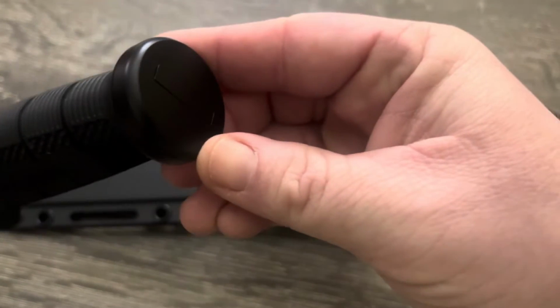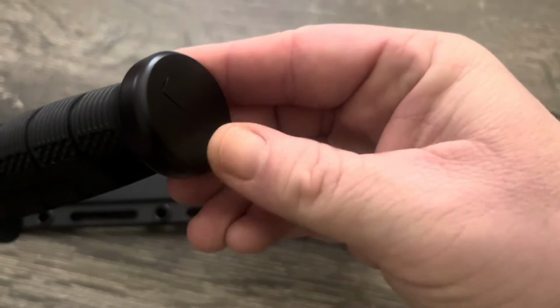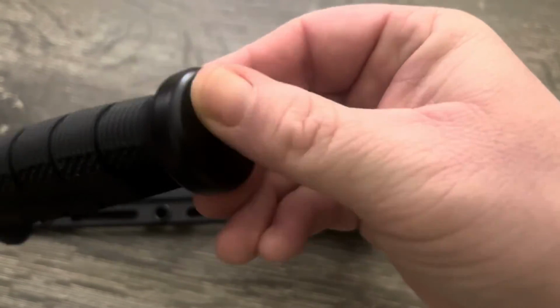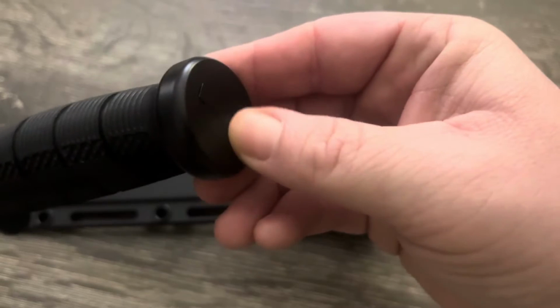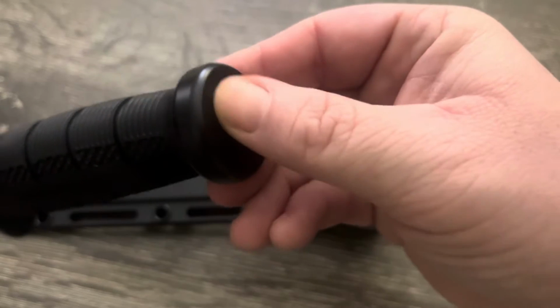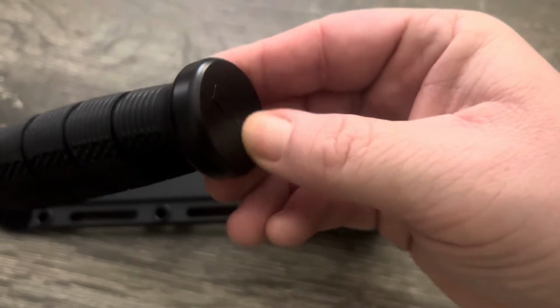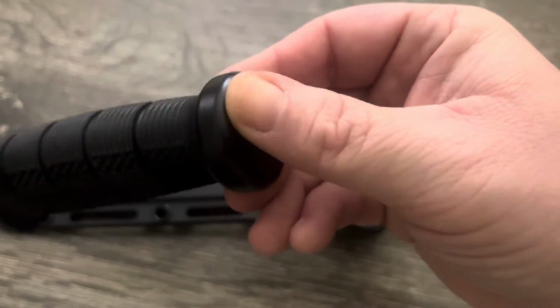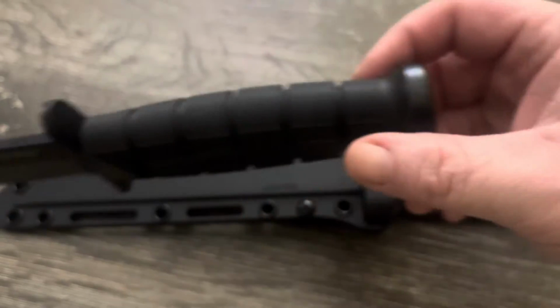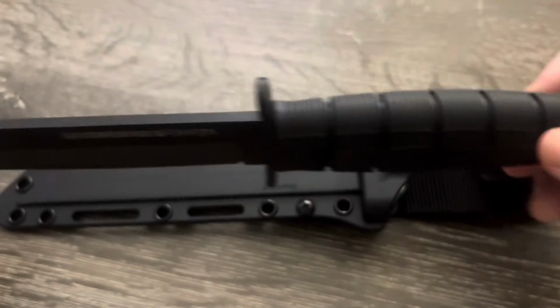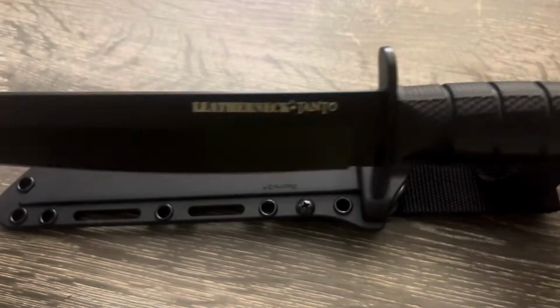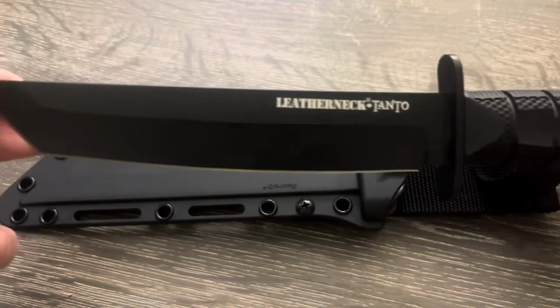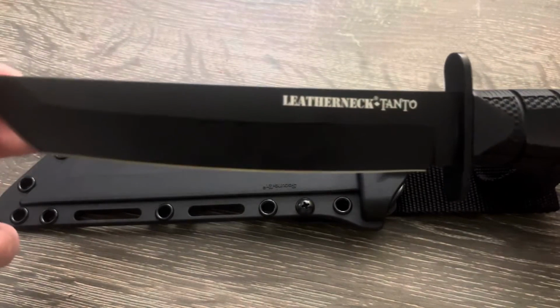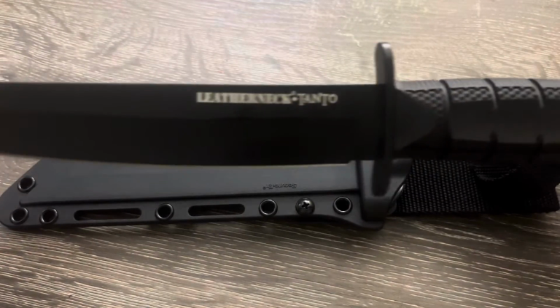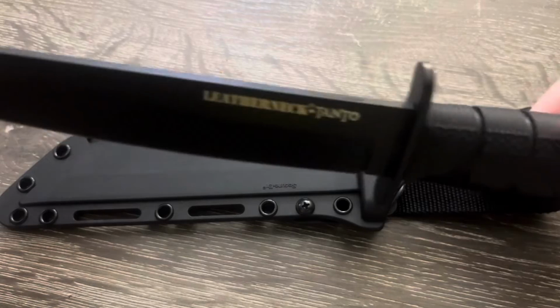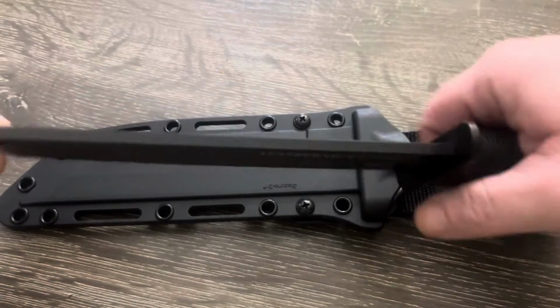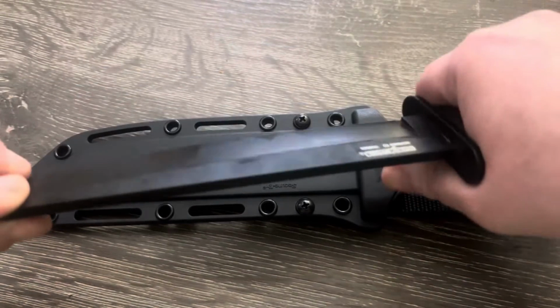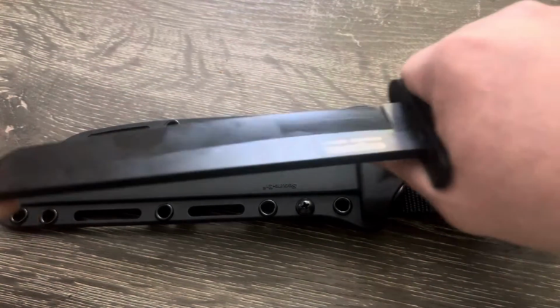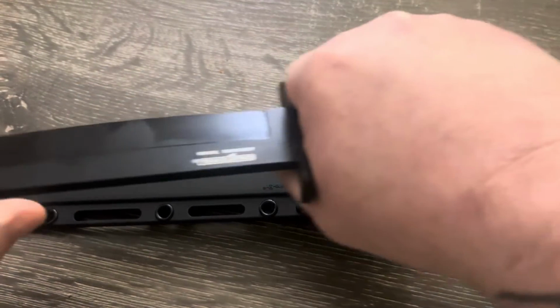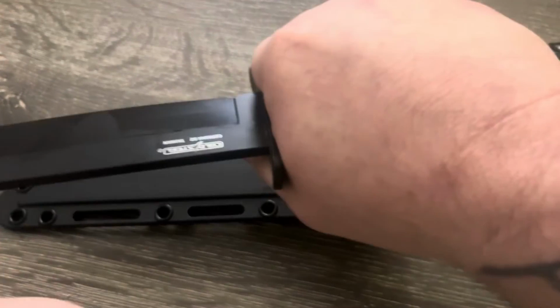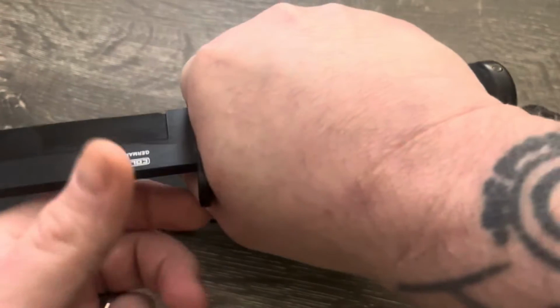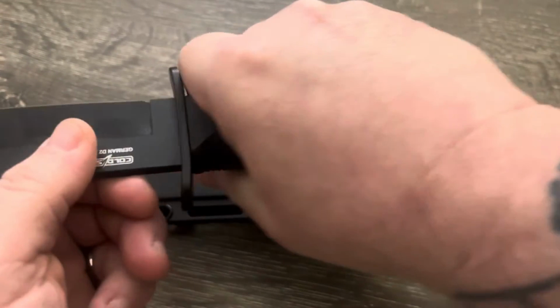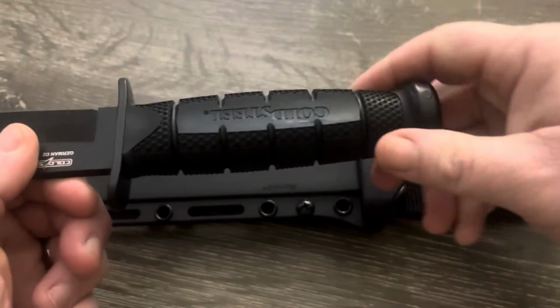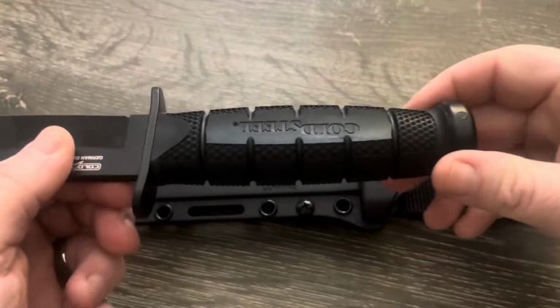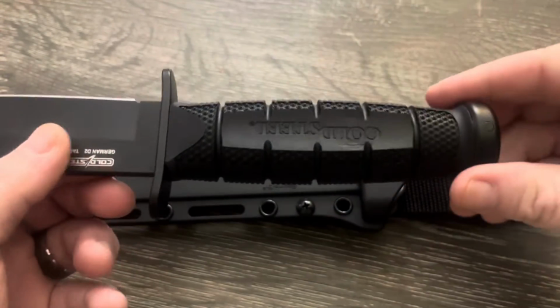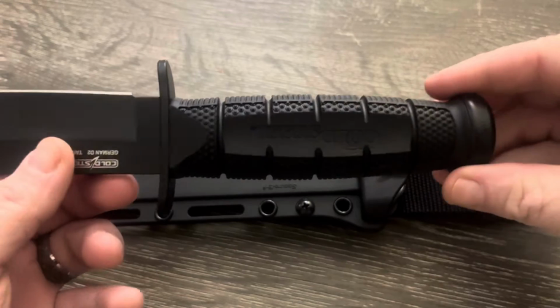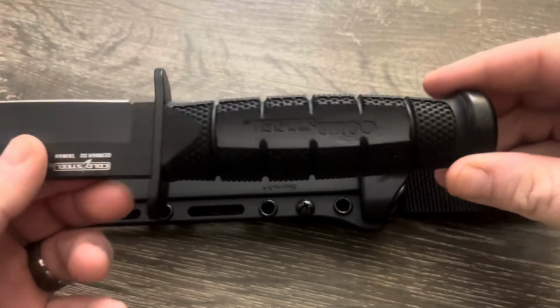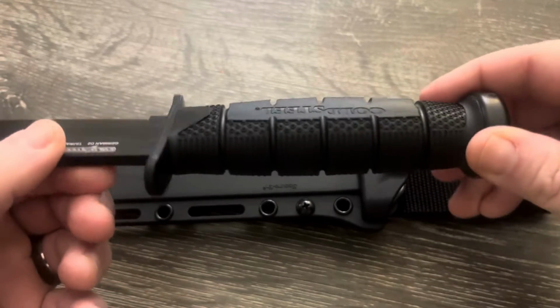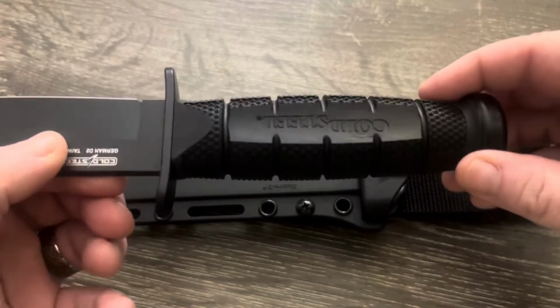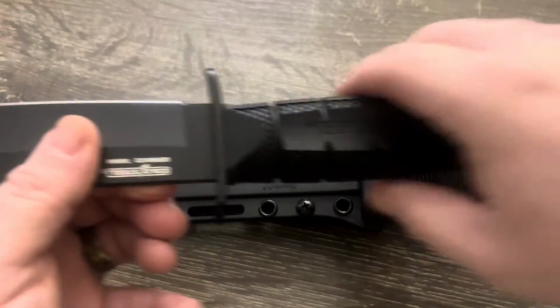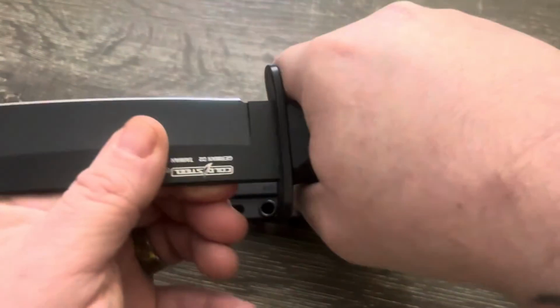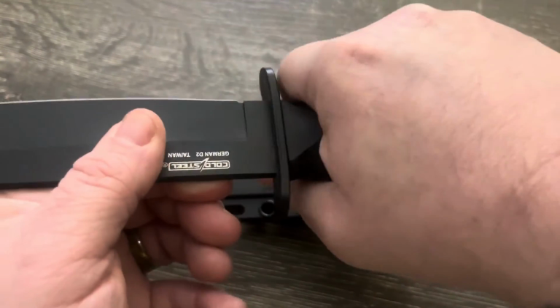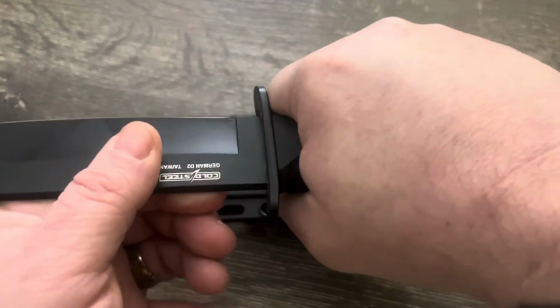As you can see, it's full tang — the tang goes all the way to the pommel. Super nice.